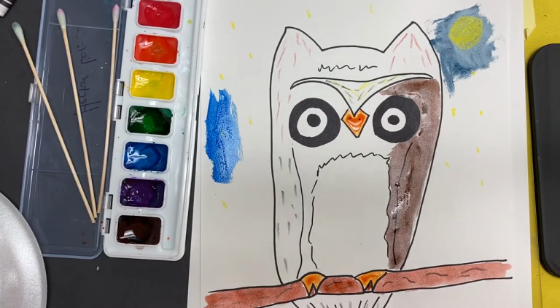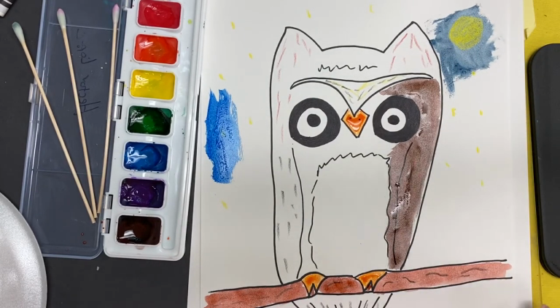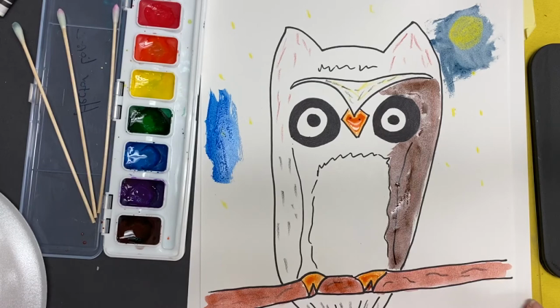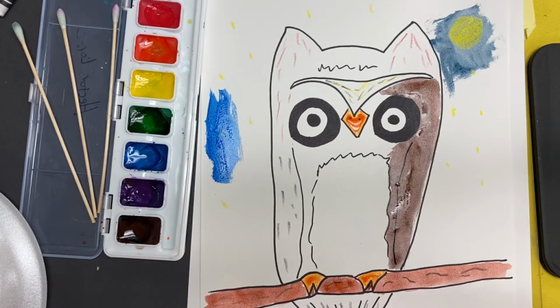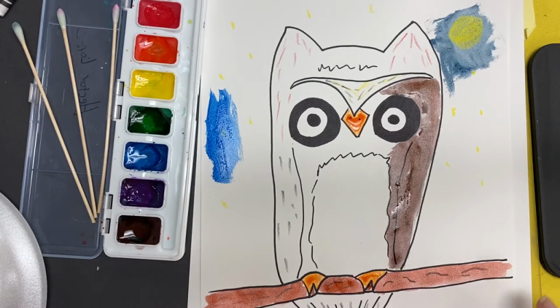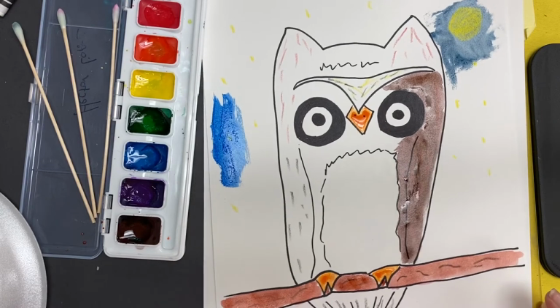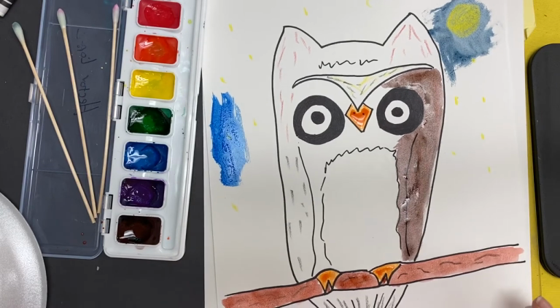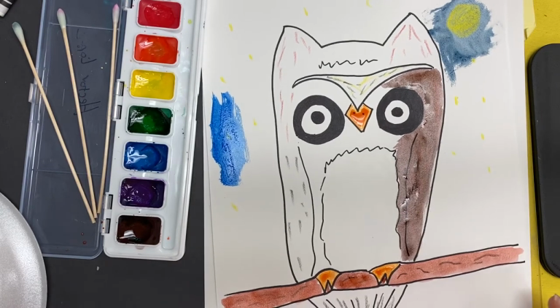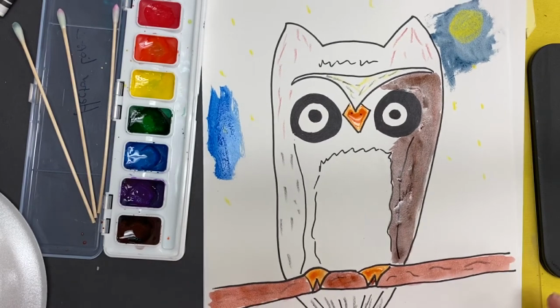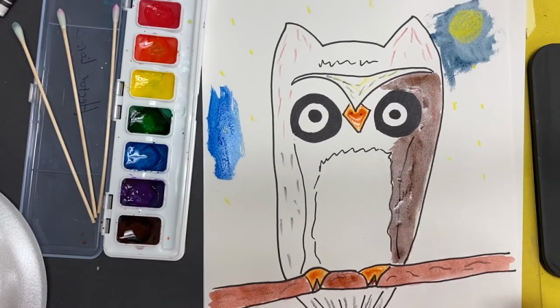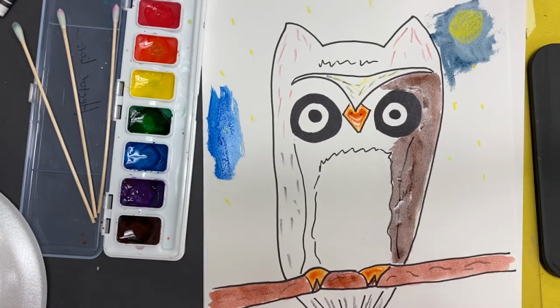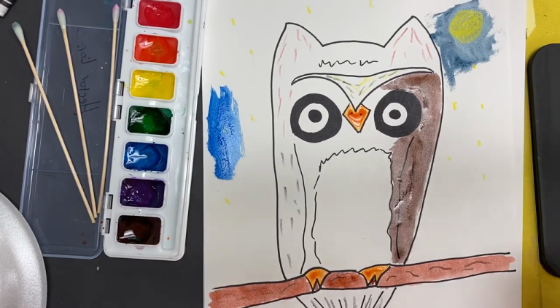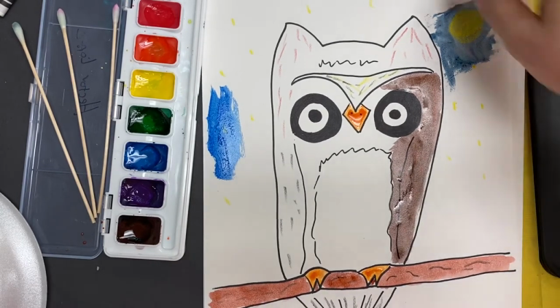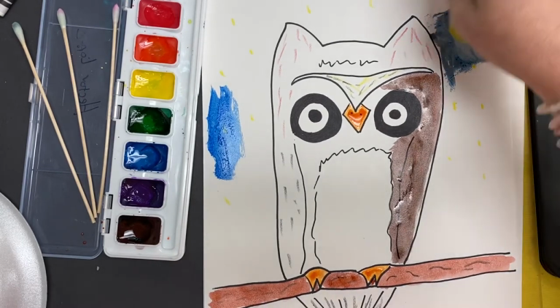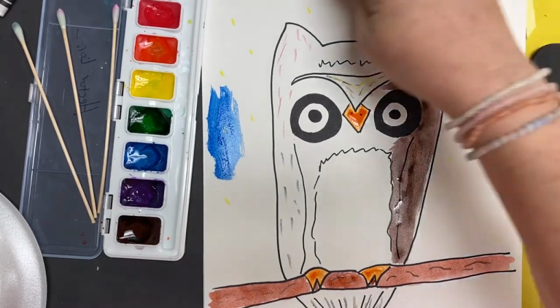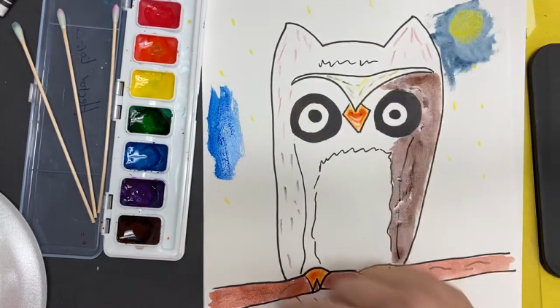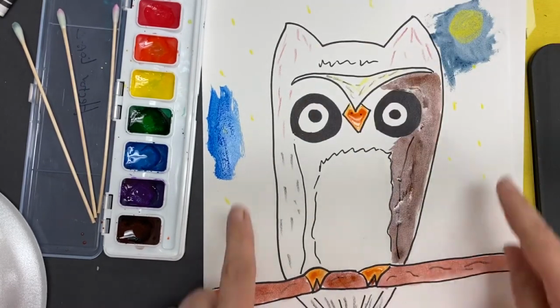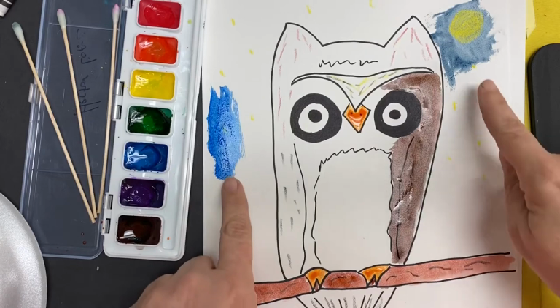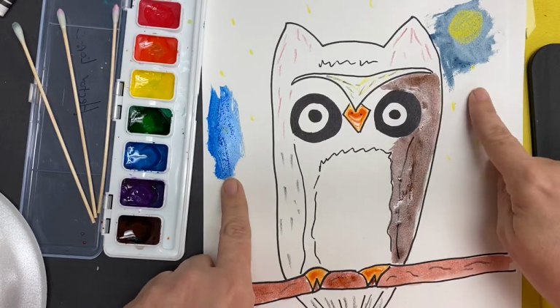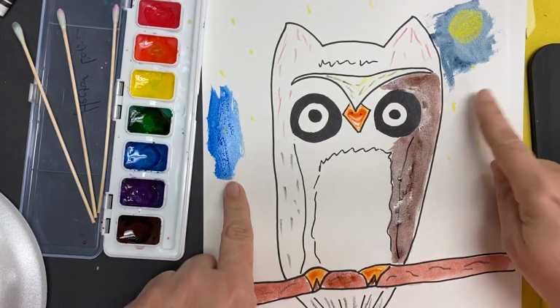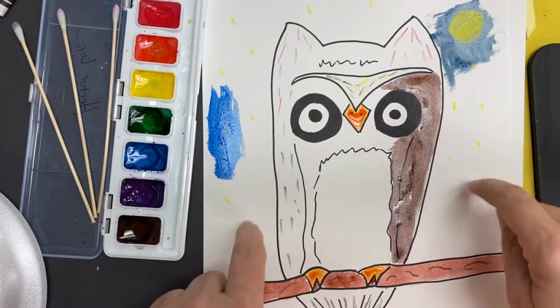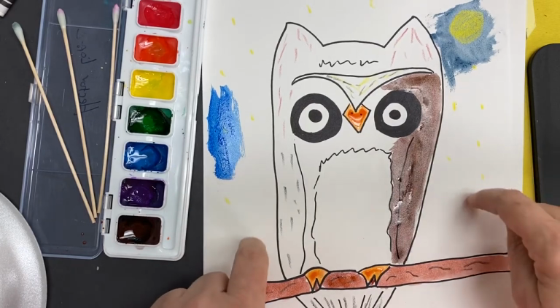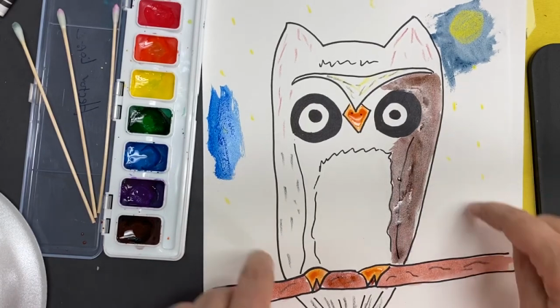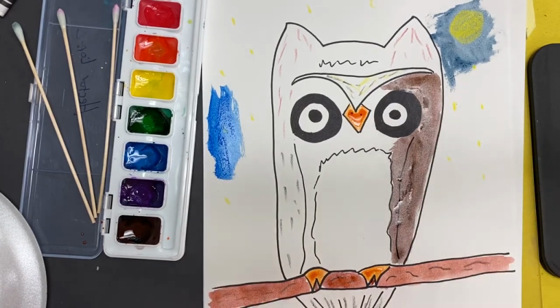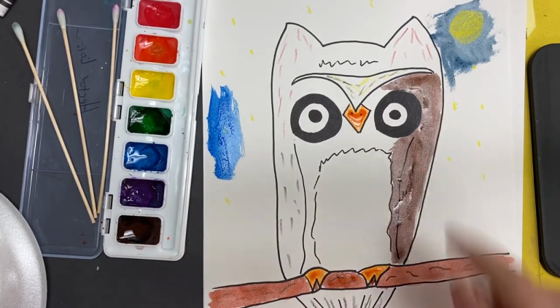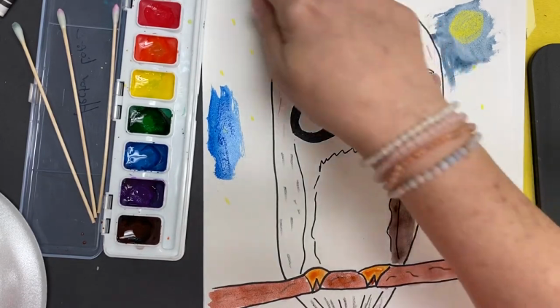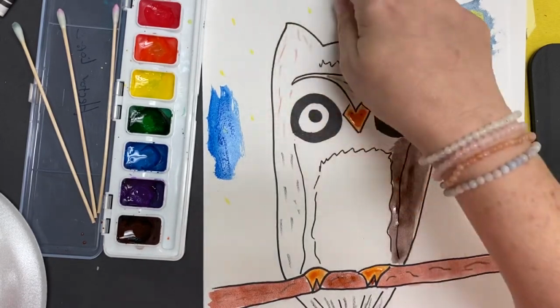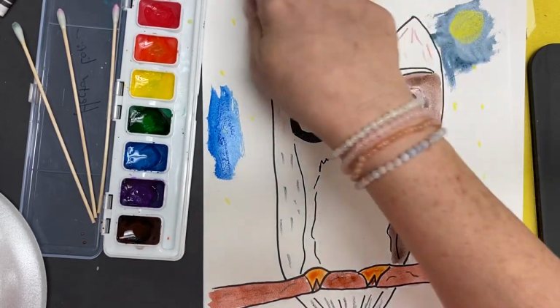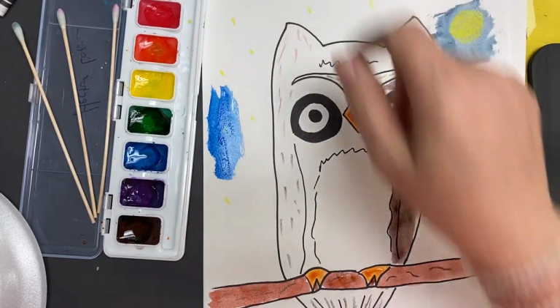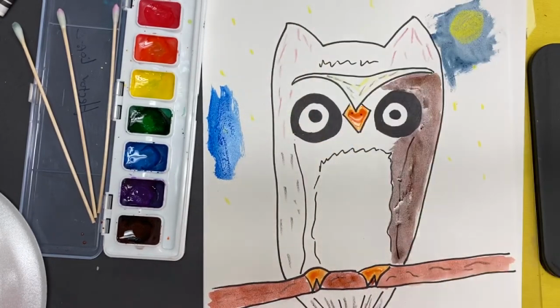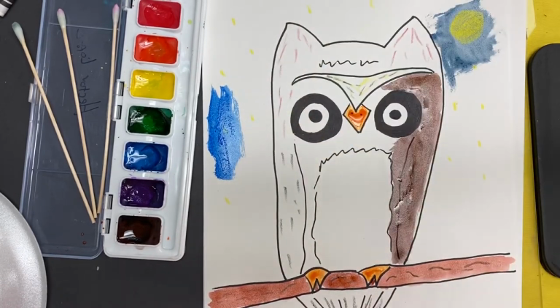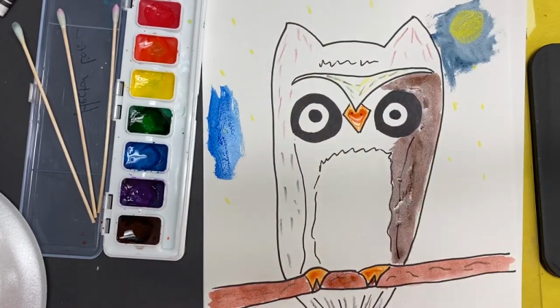You'll just have to play with the colors and see what you like. Get an extra piece of paper if you want to see what the colors look like before you put it on your picture — that way you can practice on a blank piece of paper.